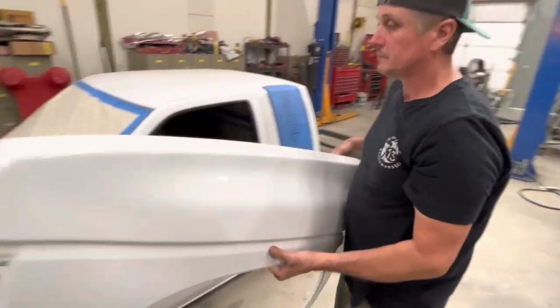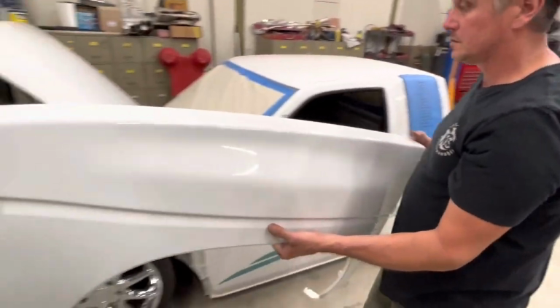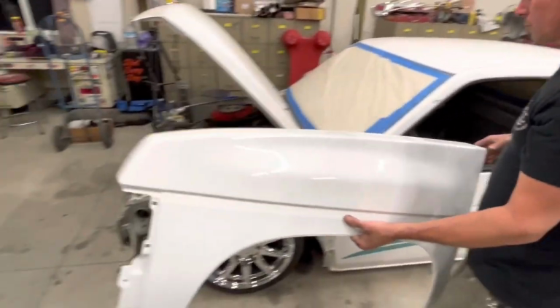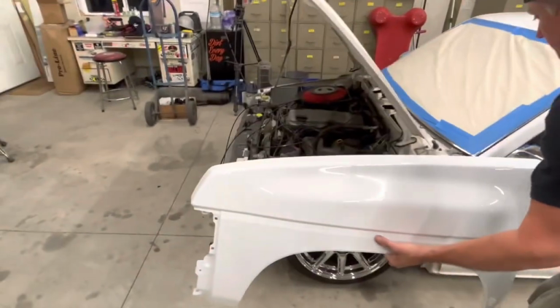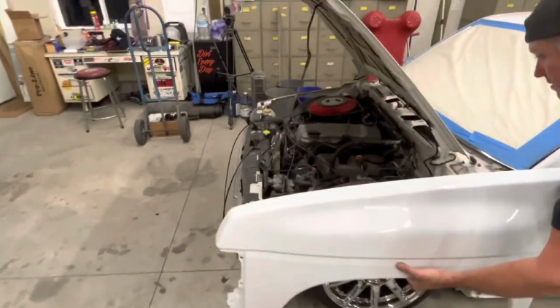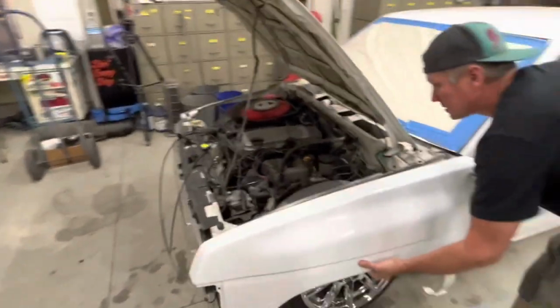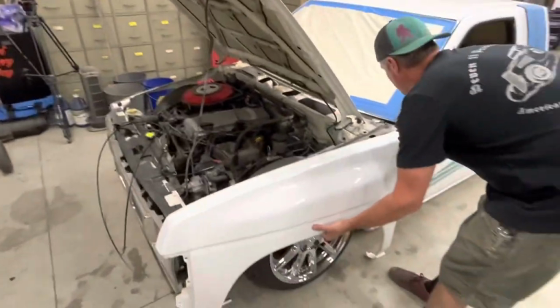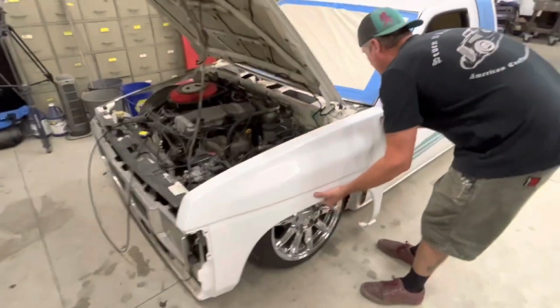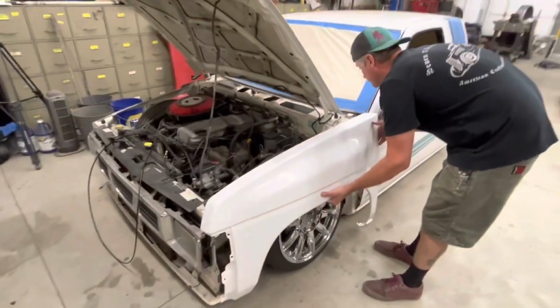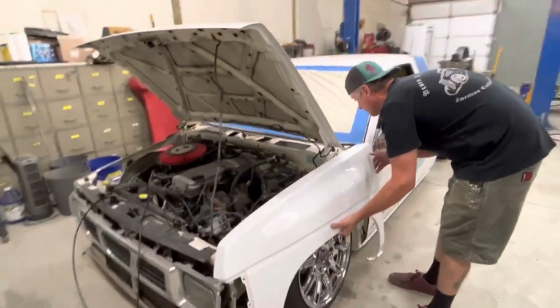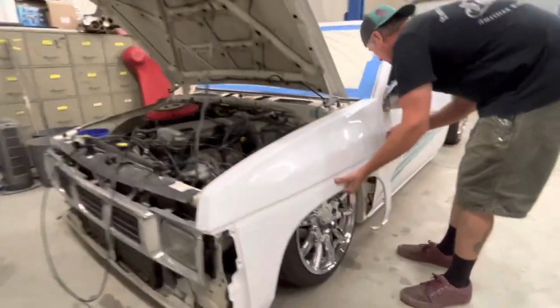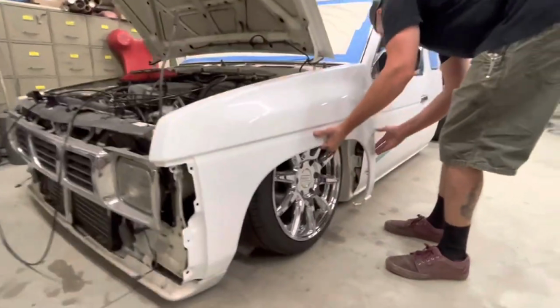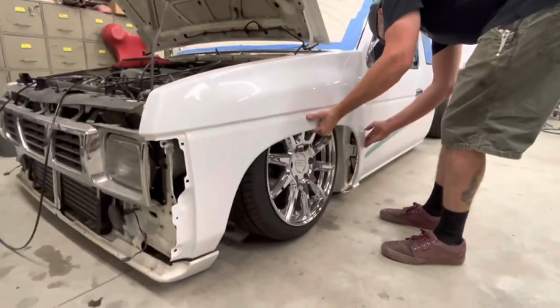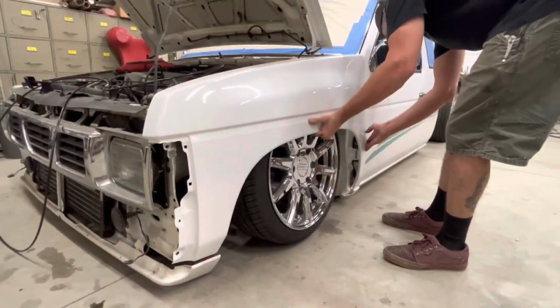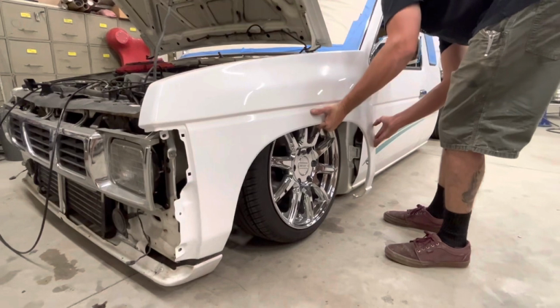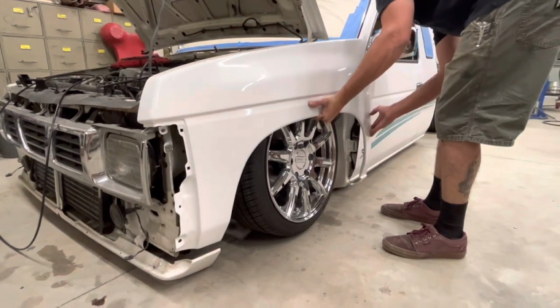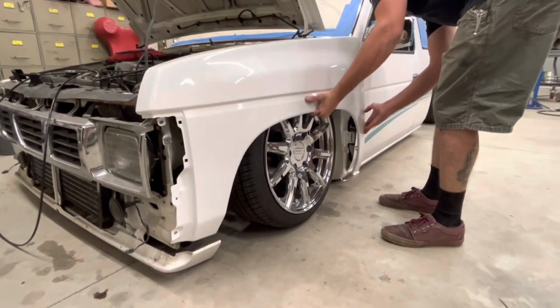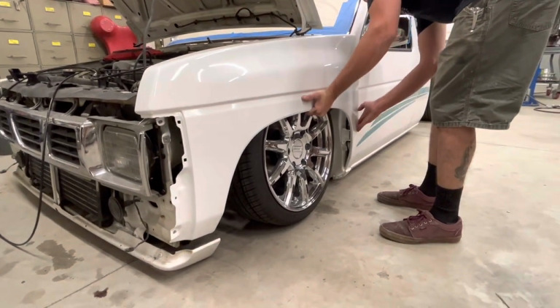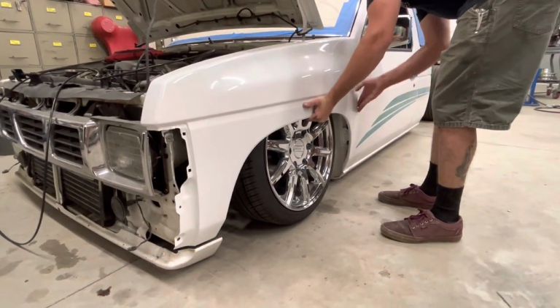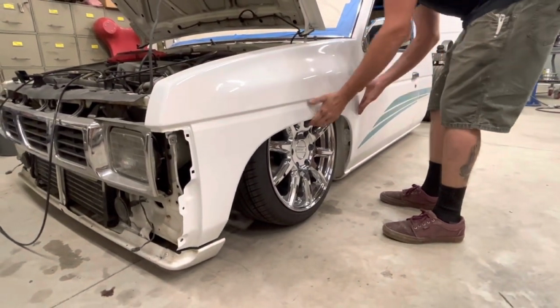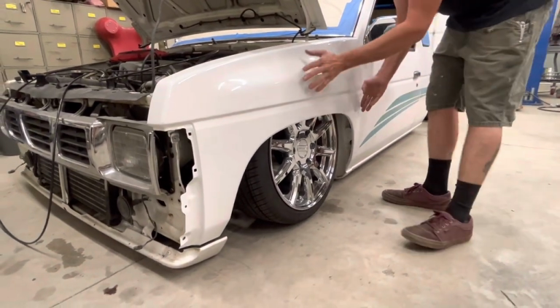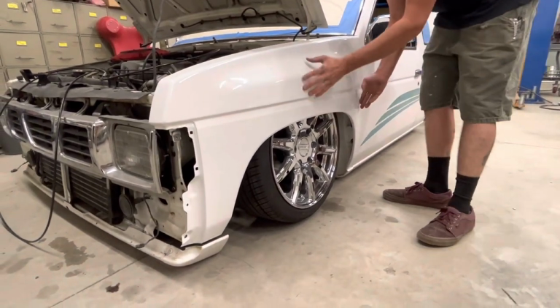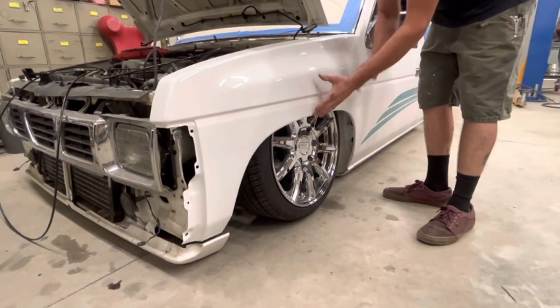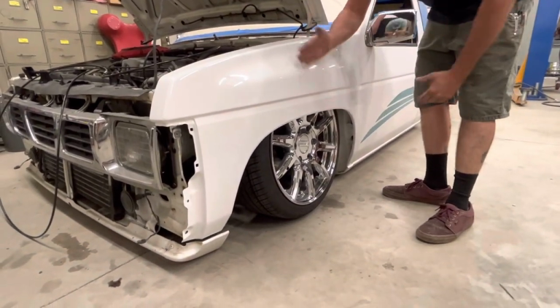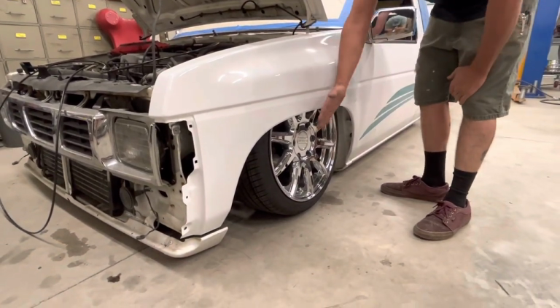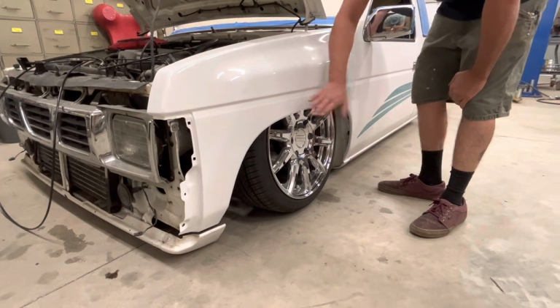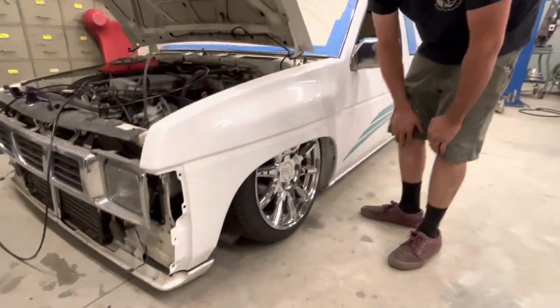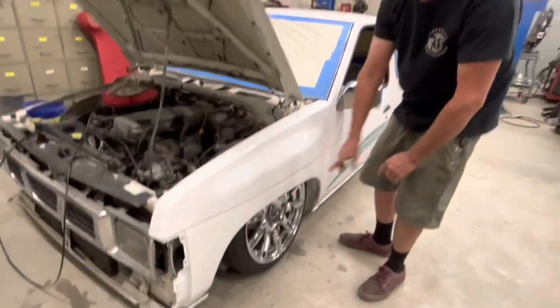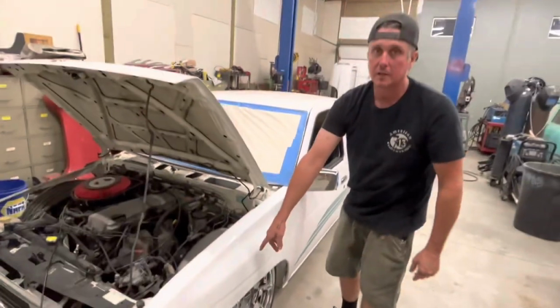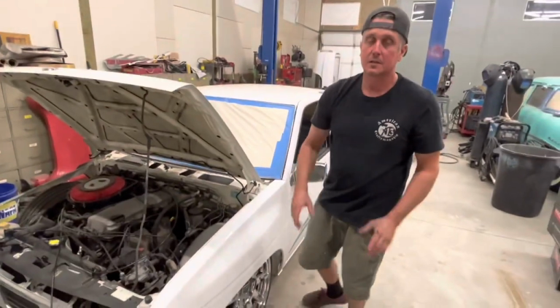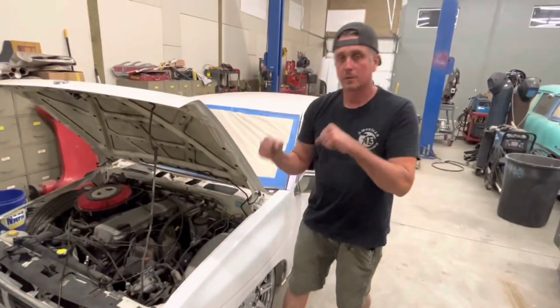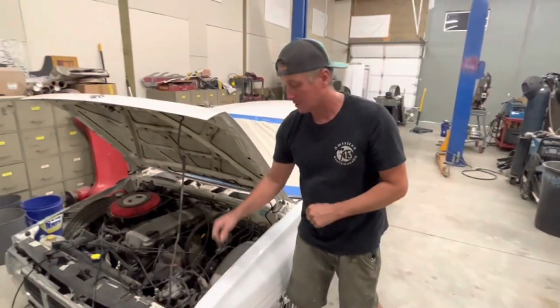These are four wheel drive fenders and they're kind of neat. This was a modification you had to do if you were going to drive low because they have more flare on them — they bubble out farther so that you can tuck wheel like that and still be able to turn.